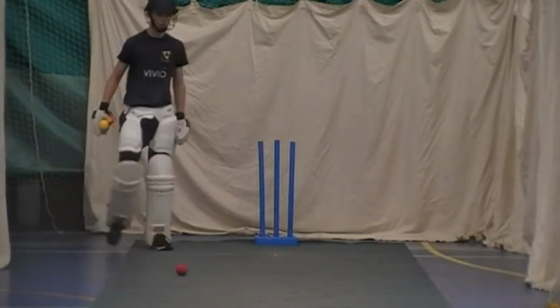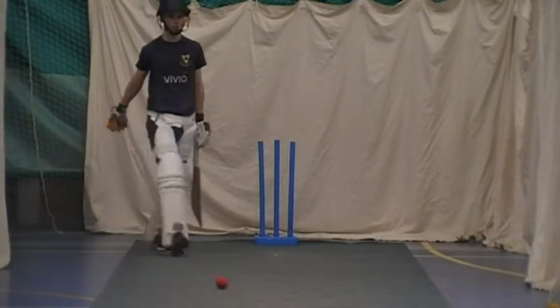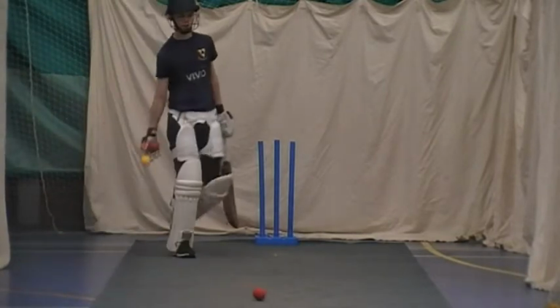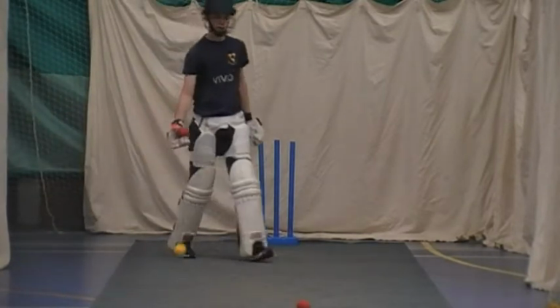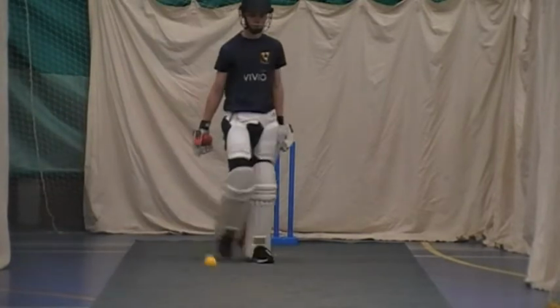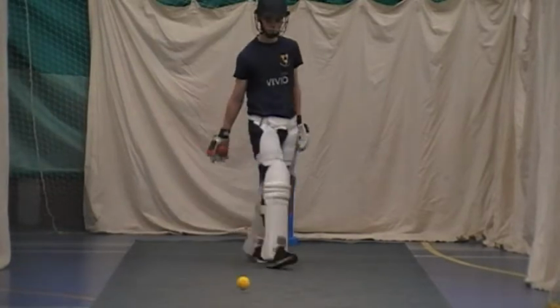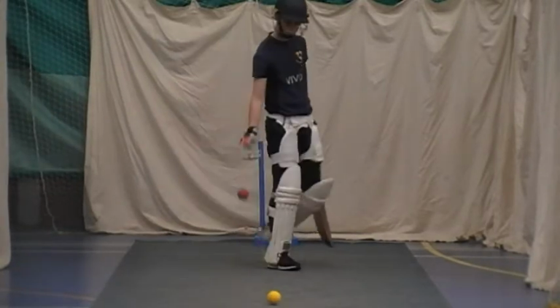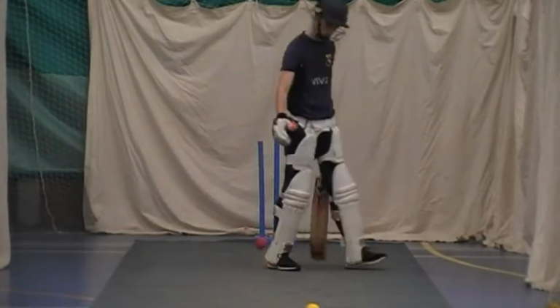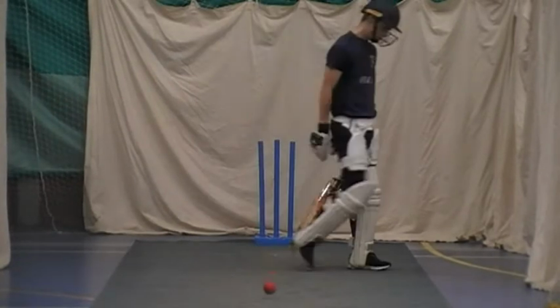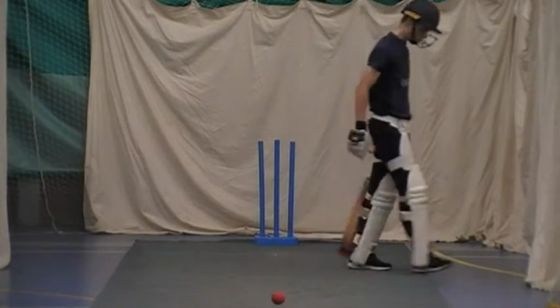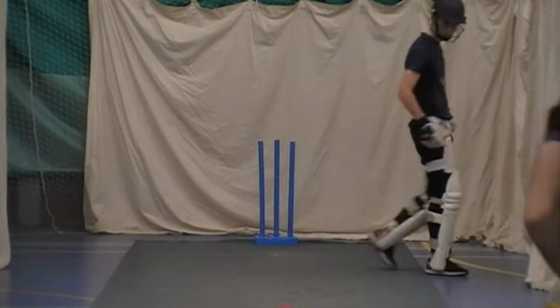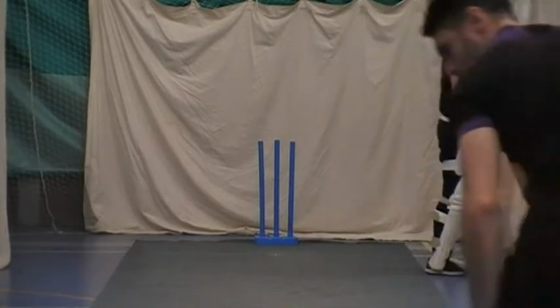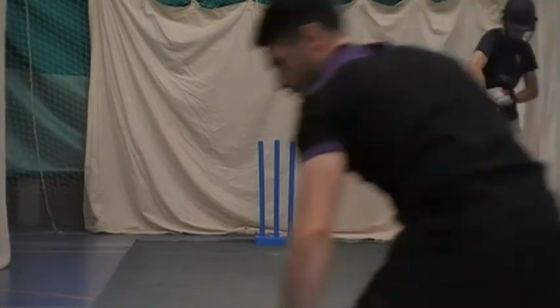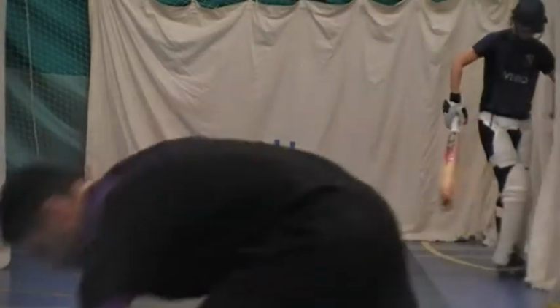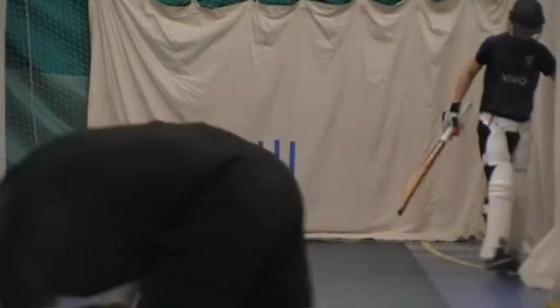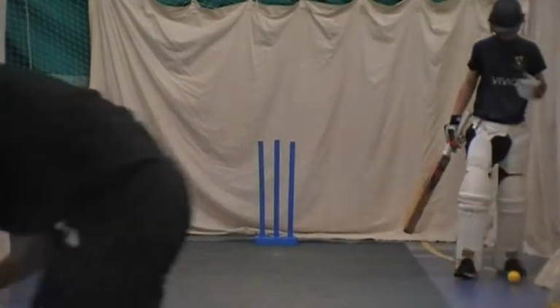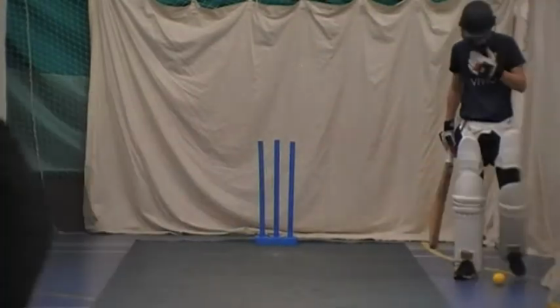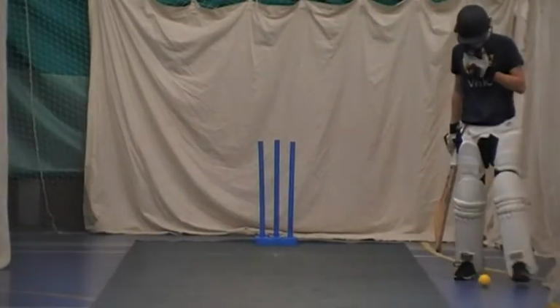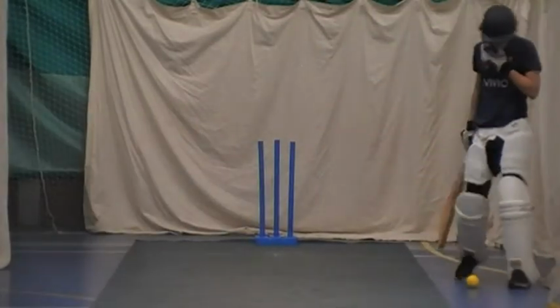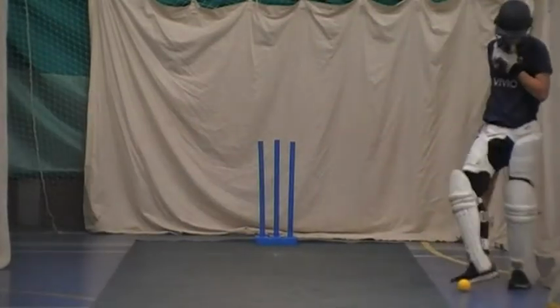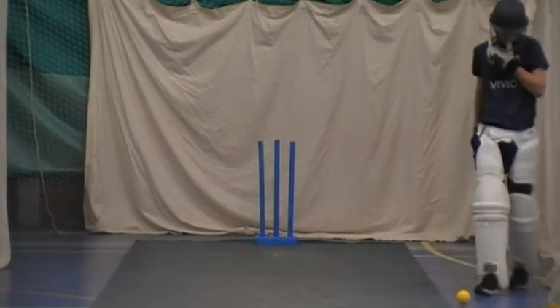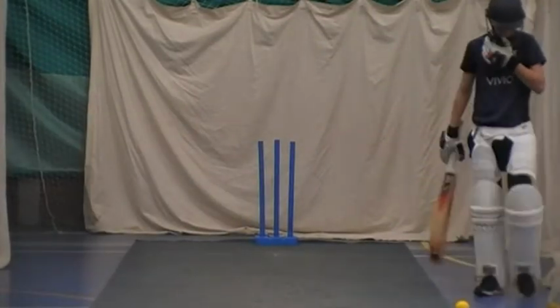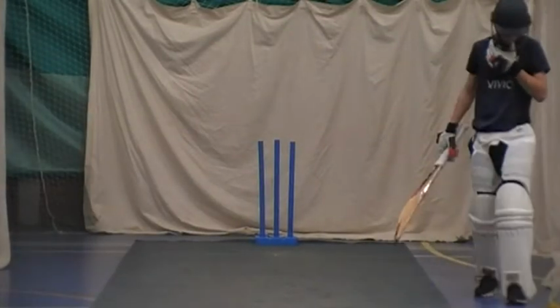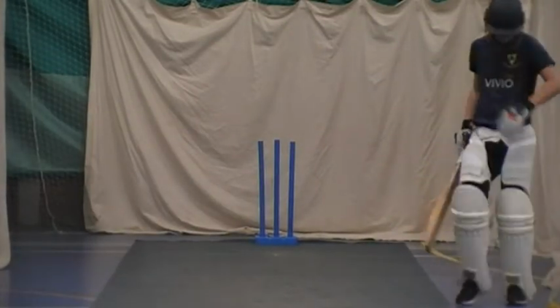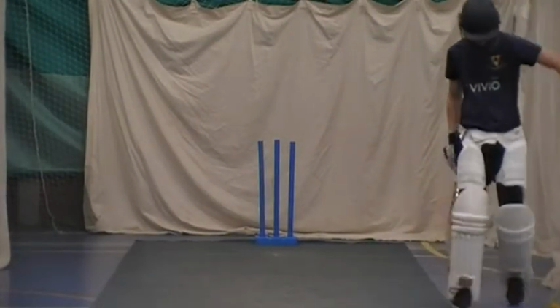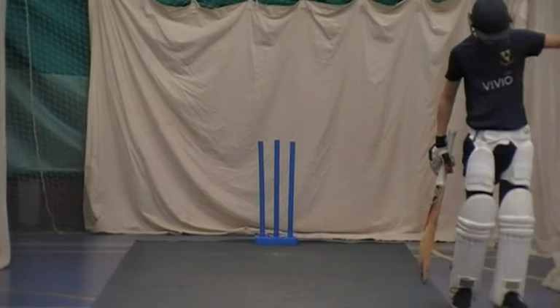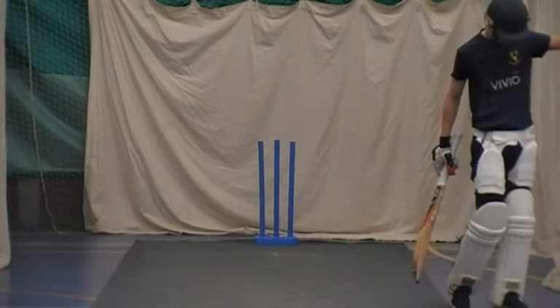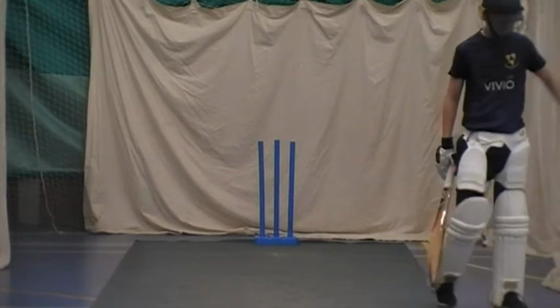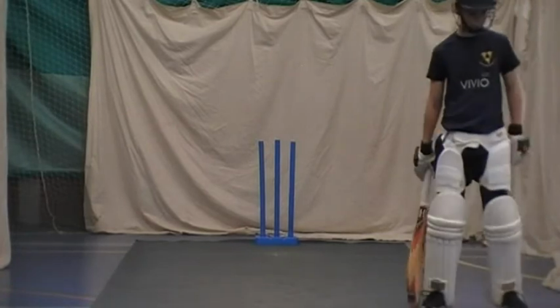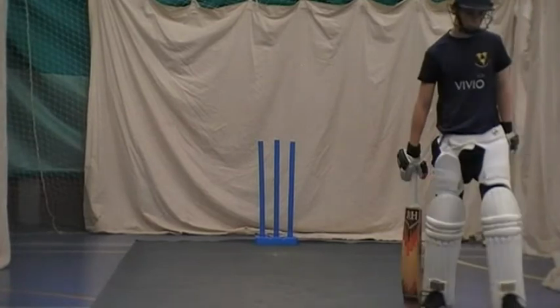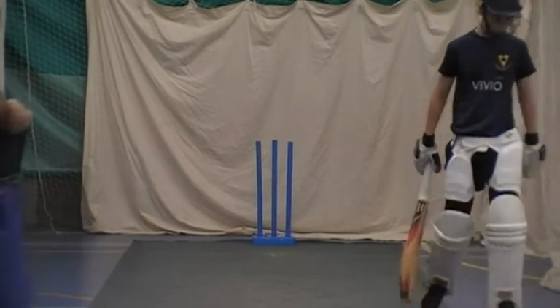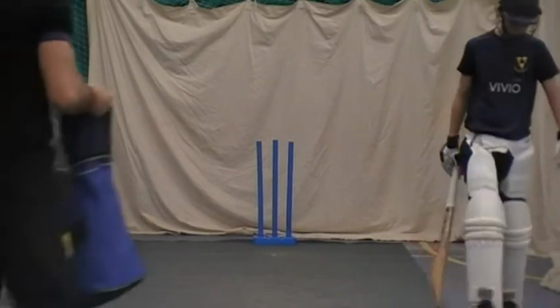Just get his foot to the pitch of the ball, mate. You want me now? A little bit towards you. Yeah, that's good.